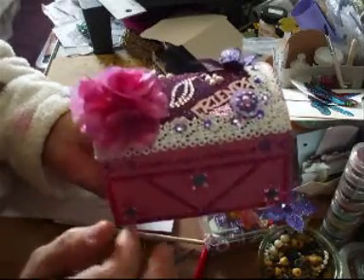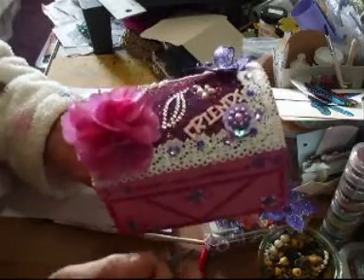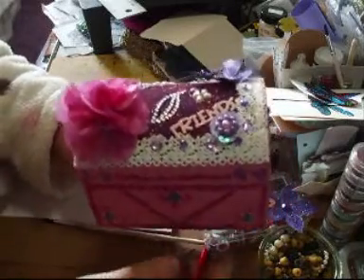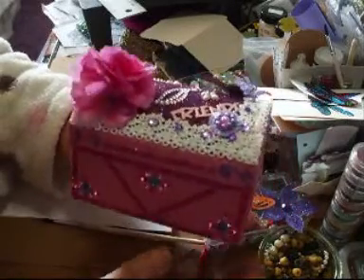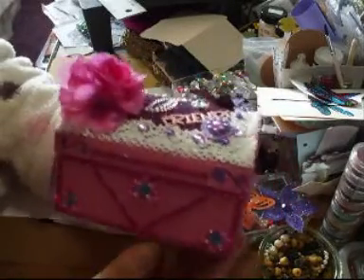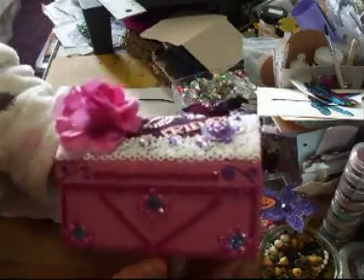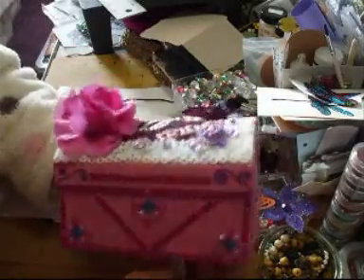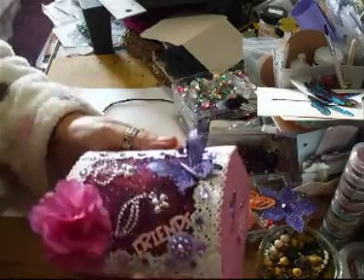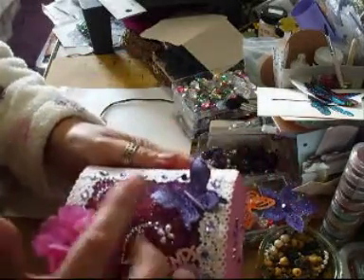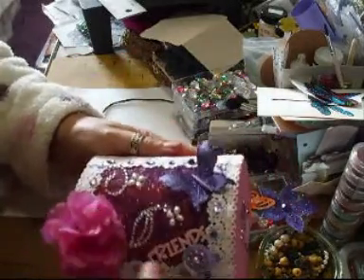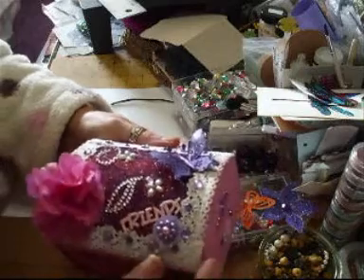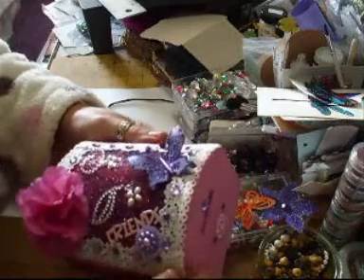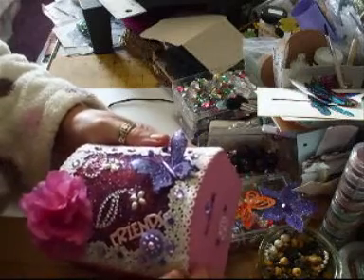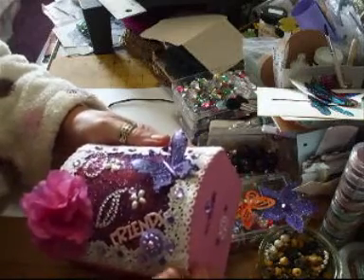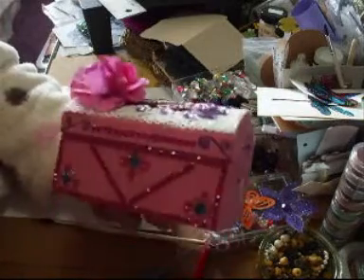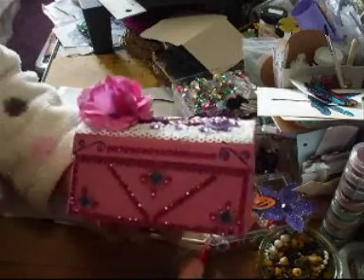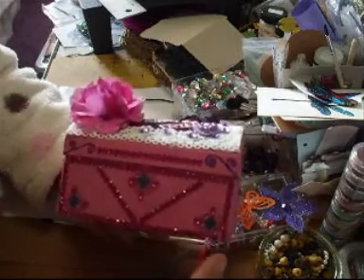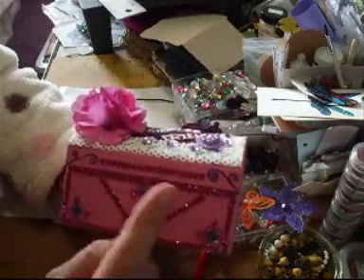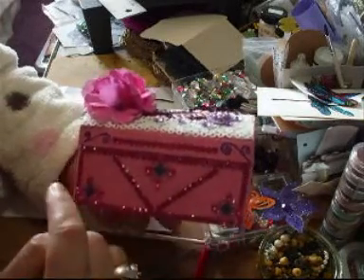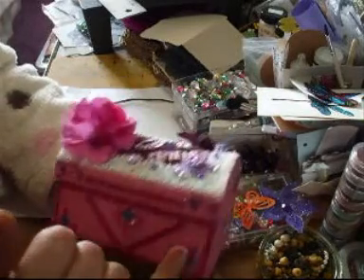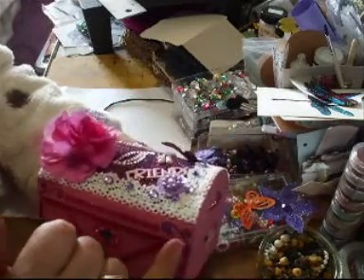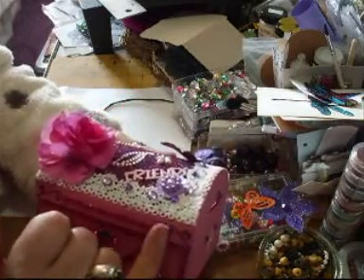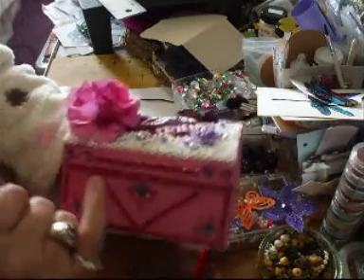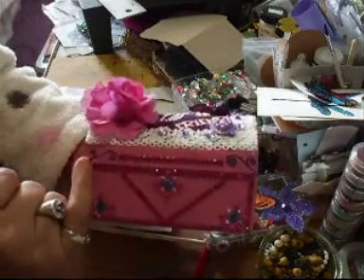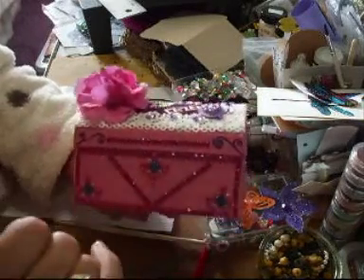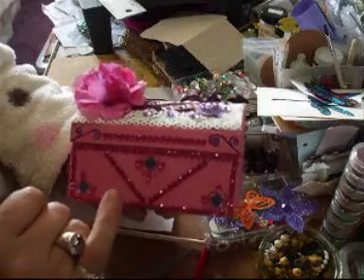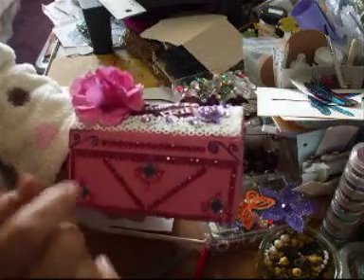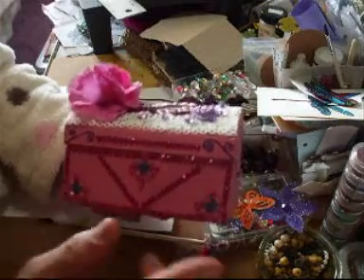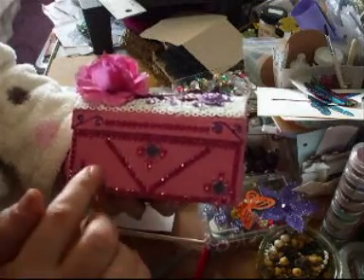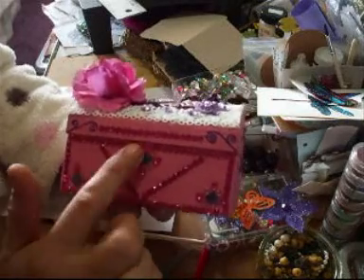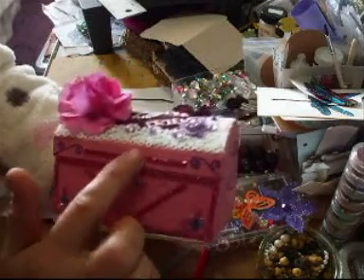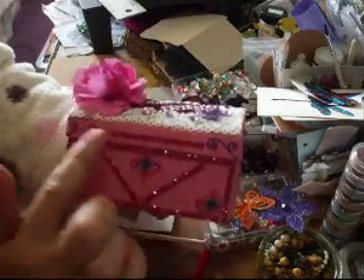Trim them up. And the front, I put some bling all the way around it with this gorgeous lace. And then I've just trimmed it up with some glitter here in the corners, hand-drawn, and then done the pink bling.